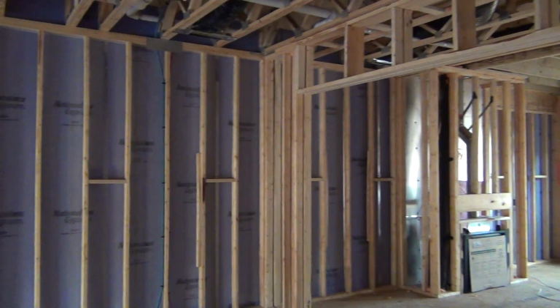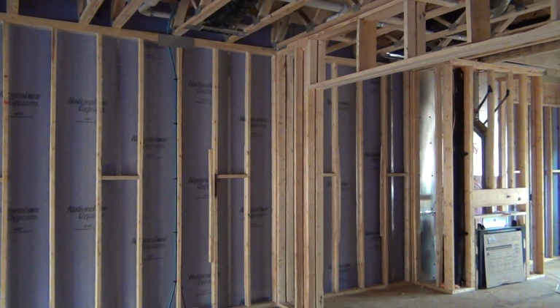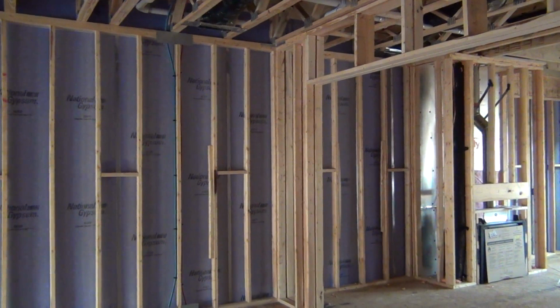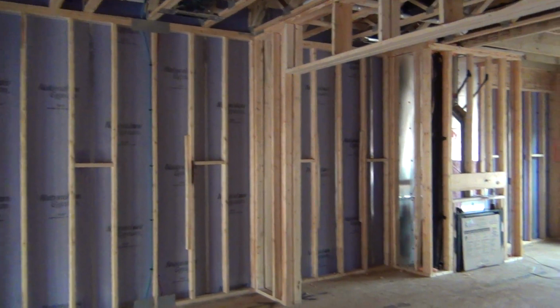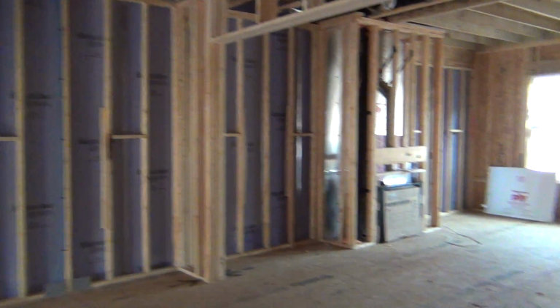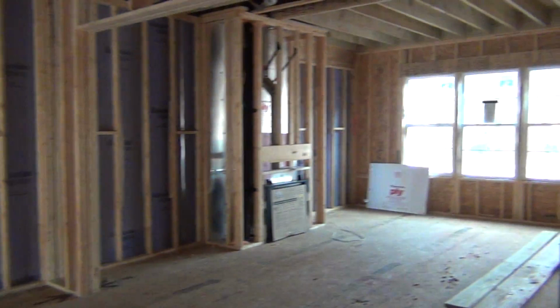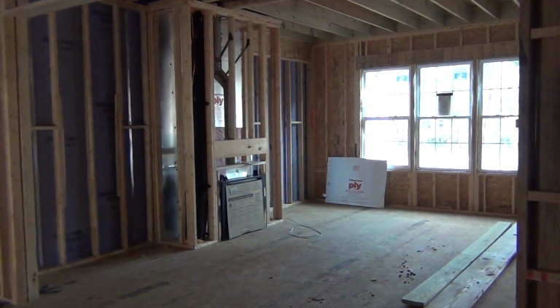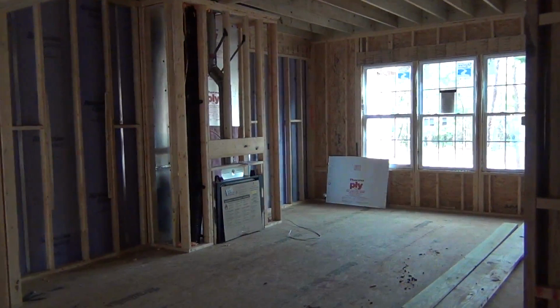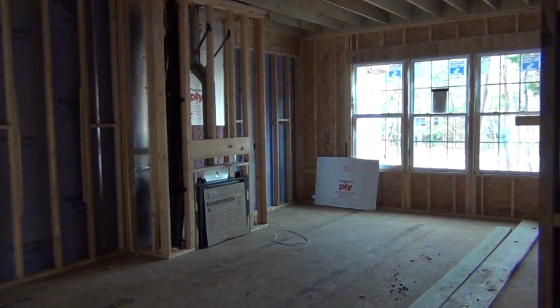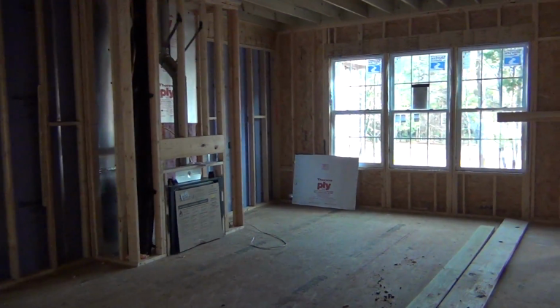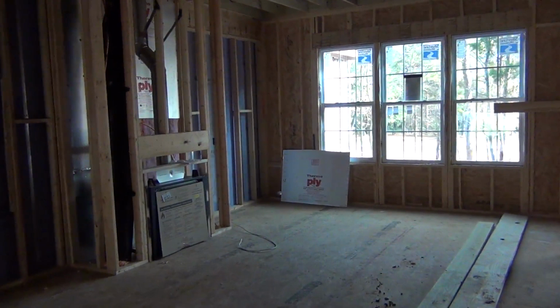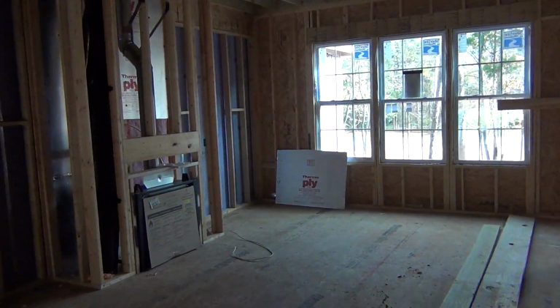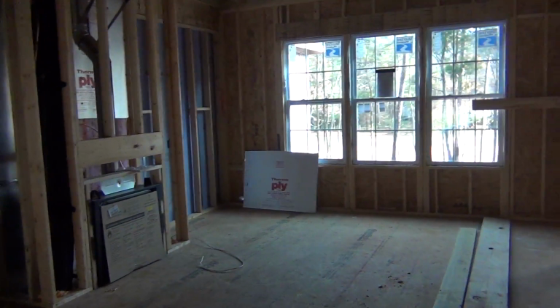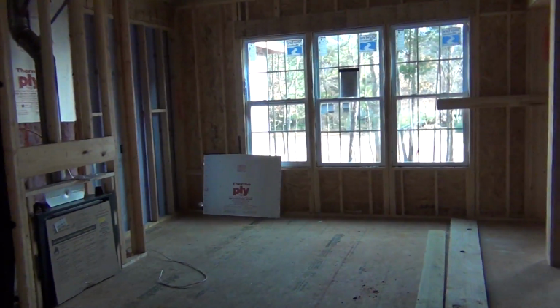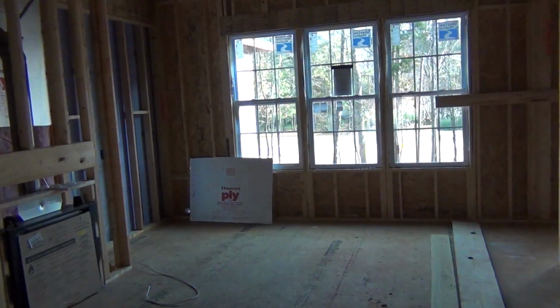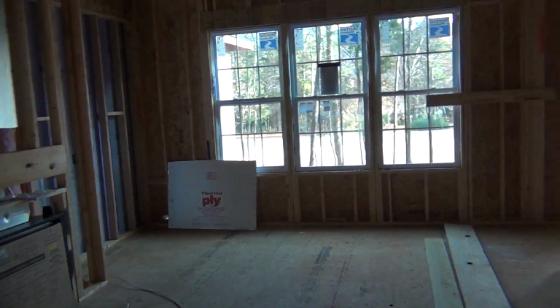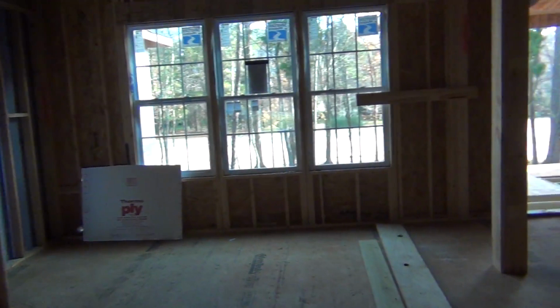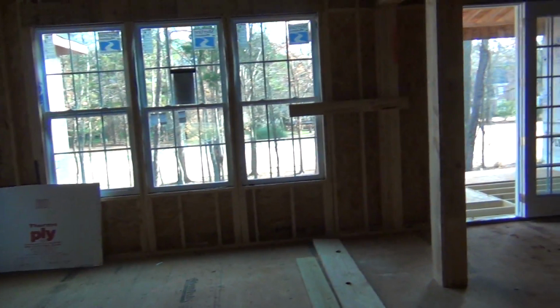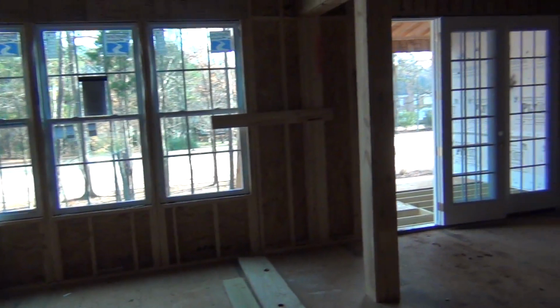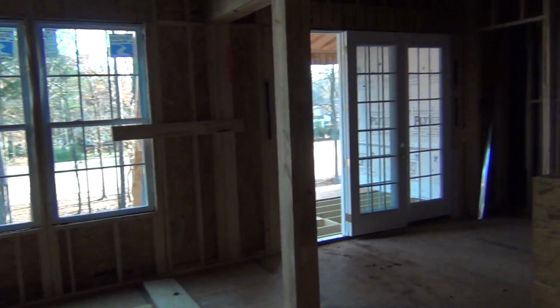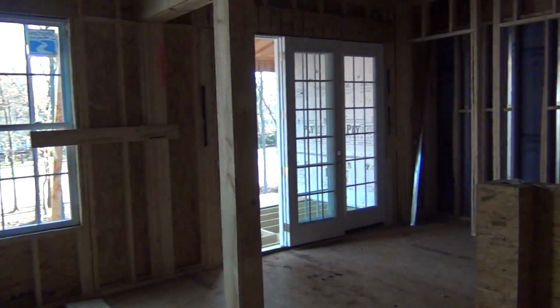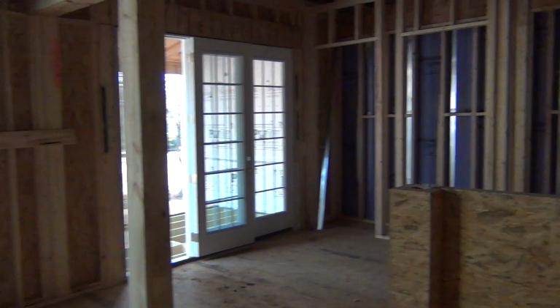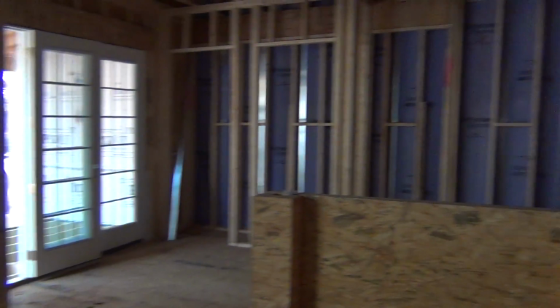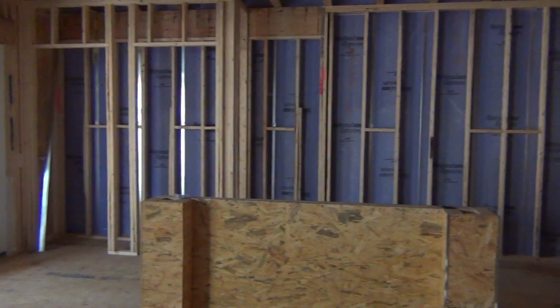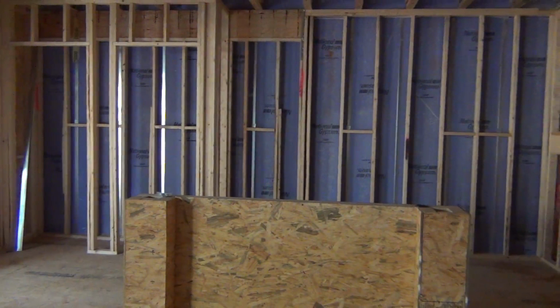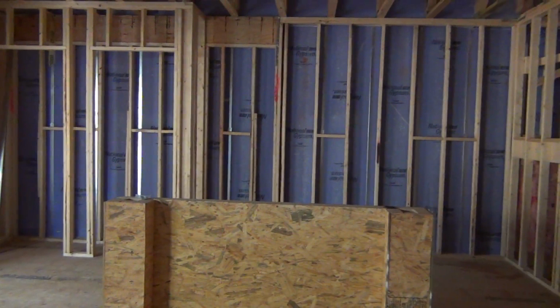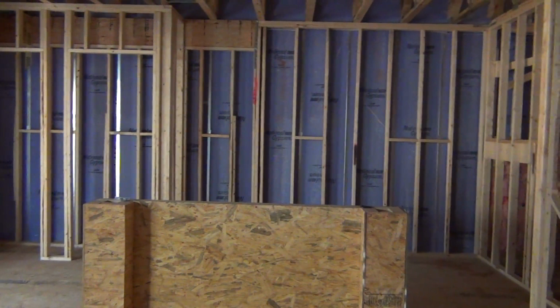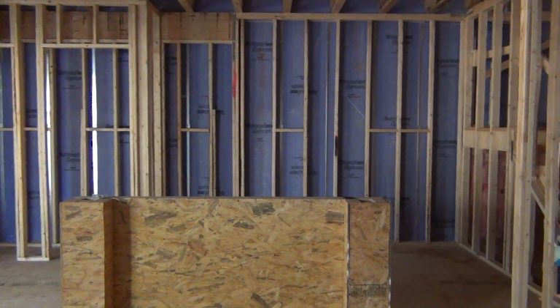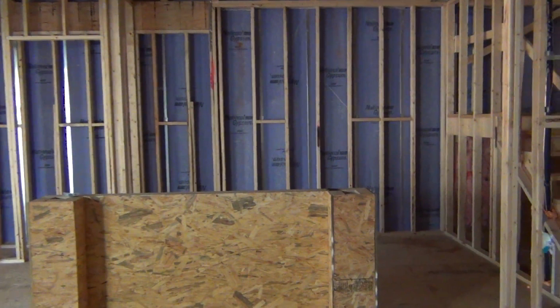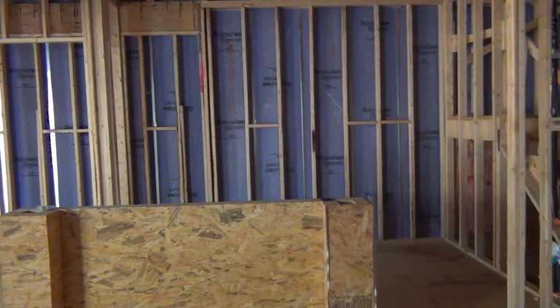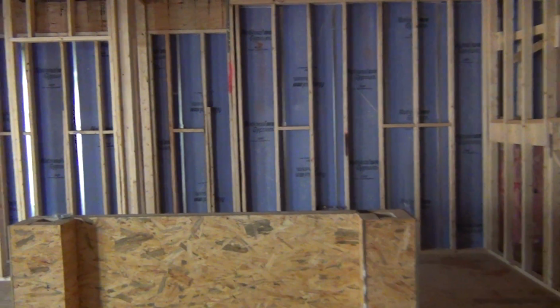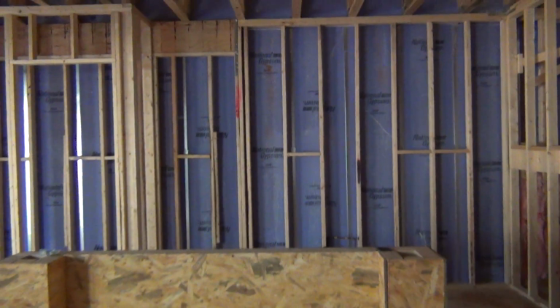10-foot ceilings inside, beautiful fireplace. The builder is Saussy Burbank, and the reason I mention that is they are renowned for their quality and for their style.